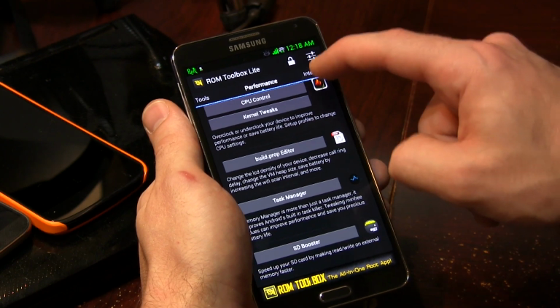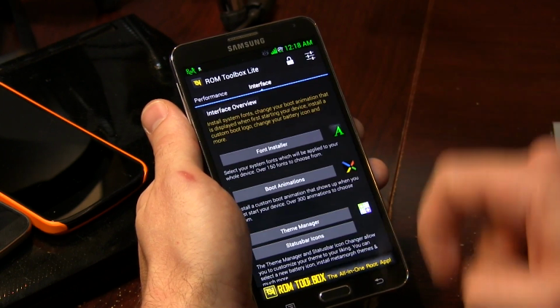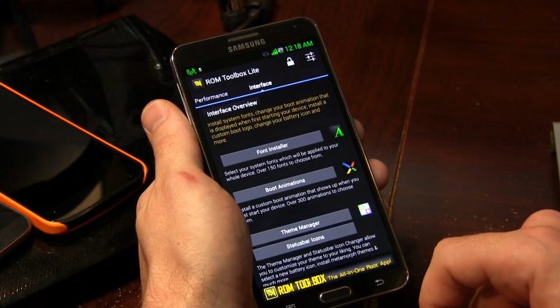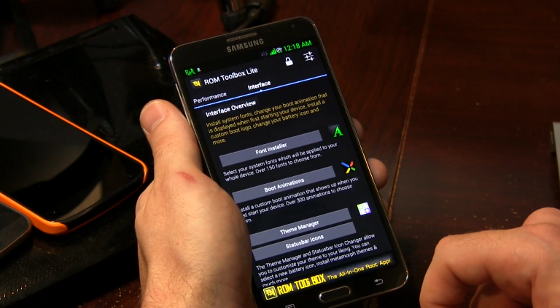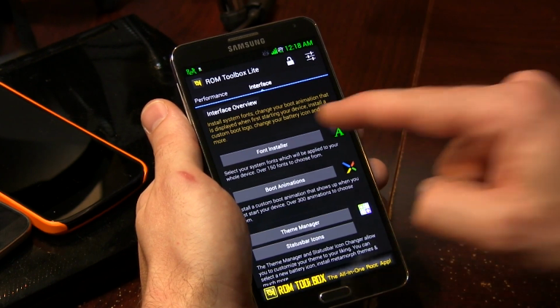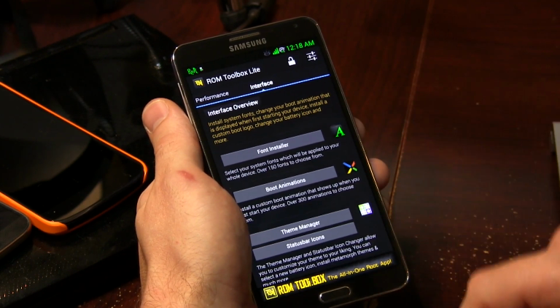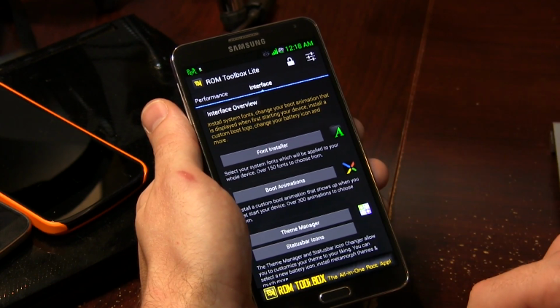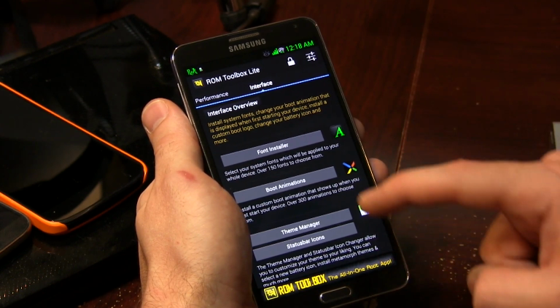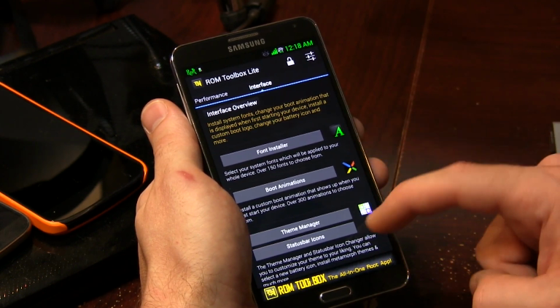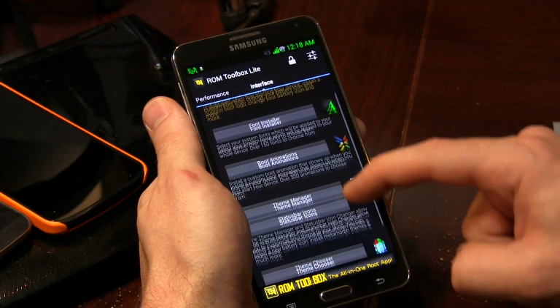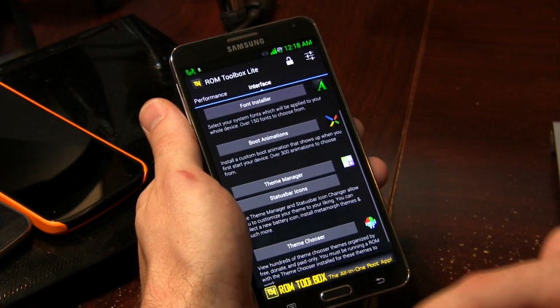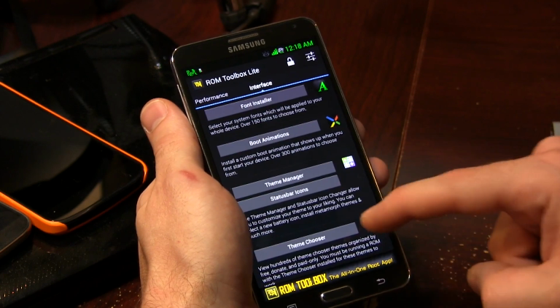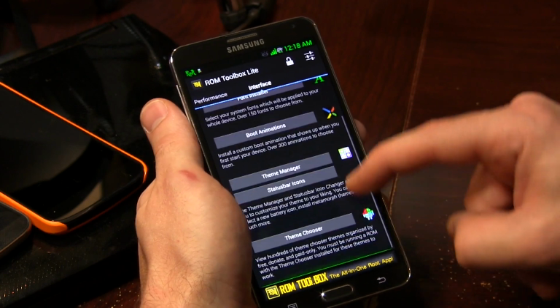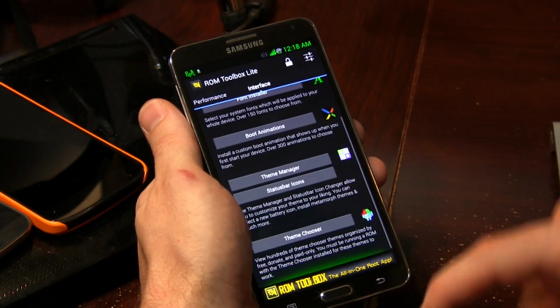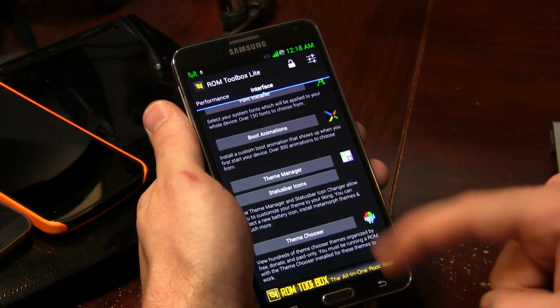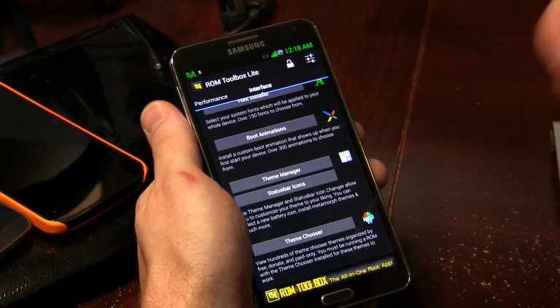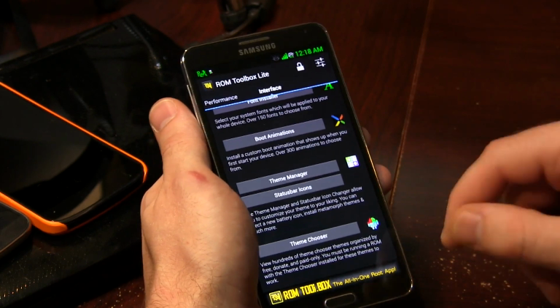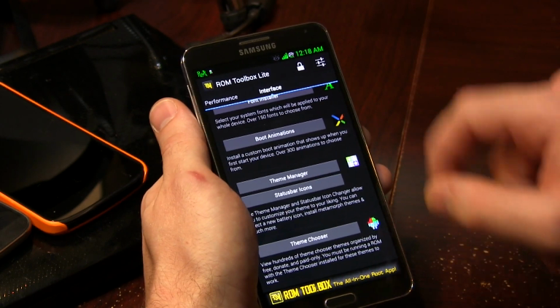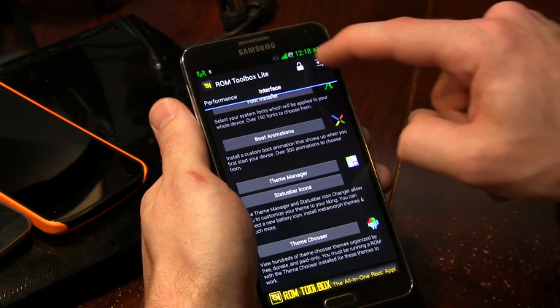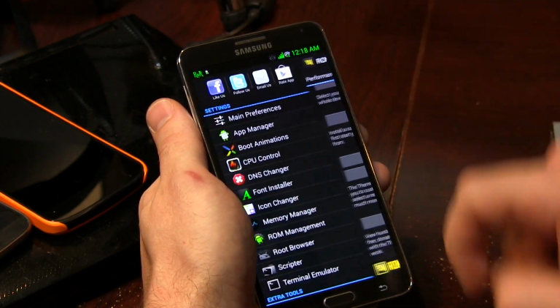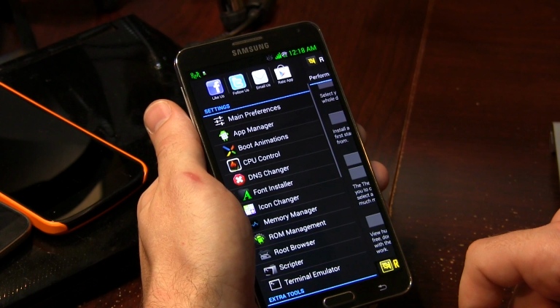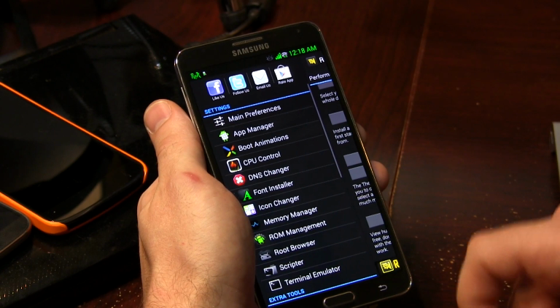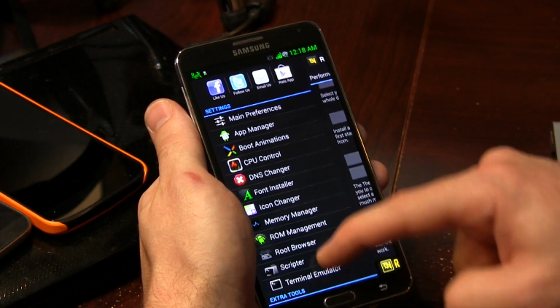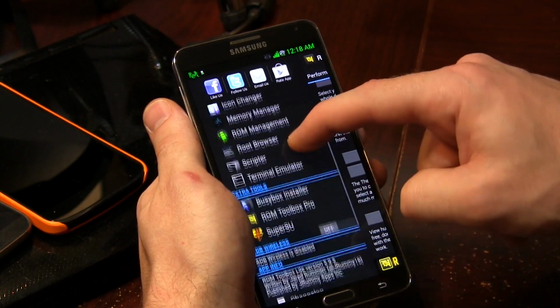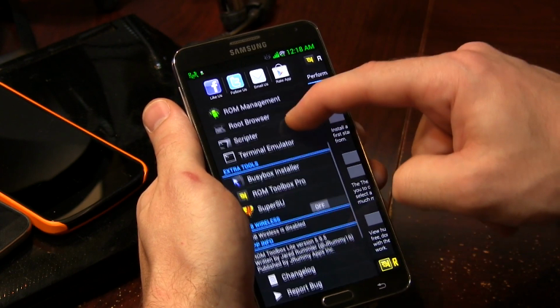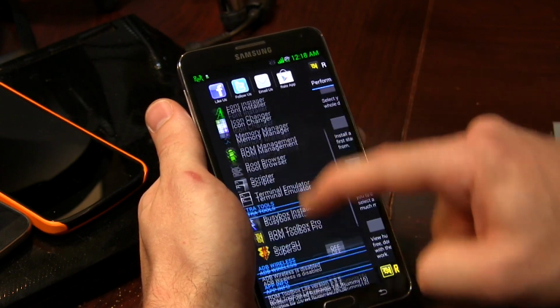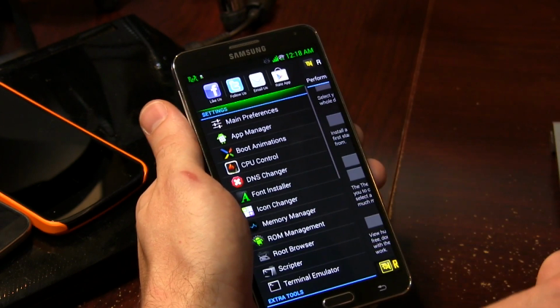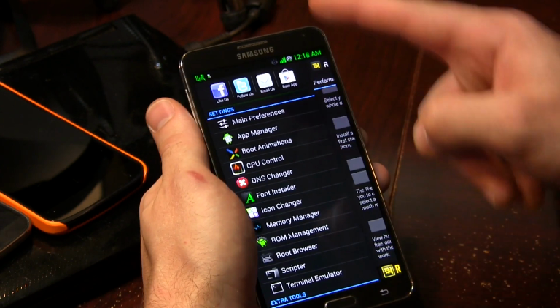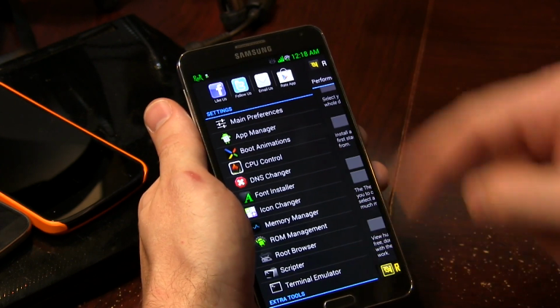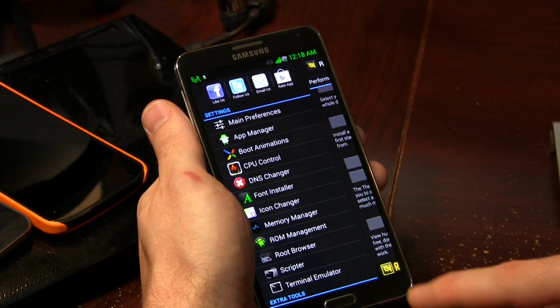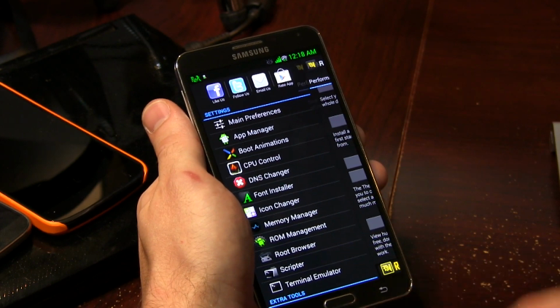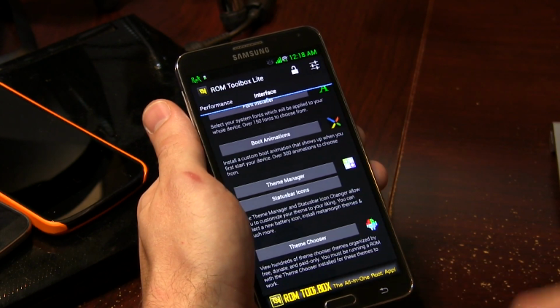We can go ahead and move on to the interface section here. We've got font installer, boot animations, theme manager, status bar icons, theme chooser — all kinds of stuff. We can go ahead and click on the settings option and it brings up all that stuff in a nice, neat little list package.